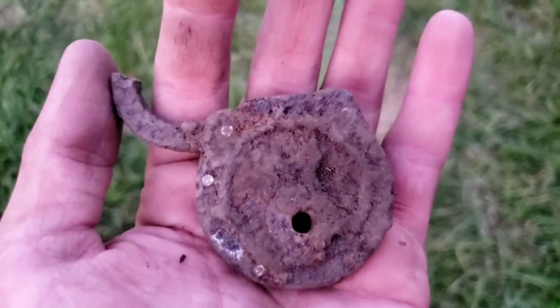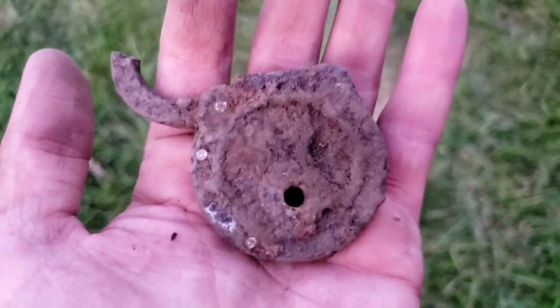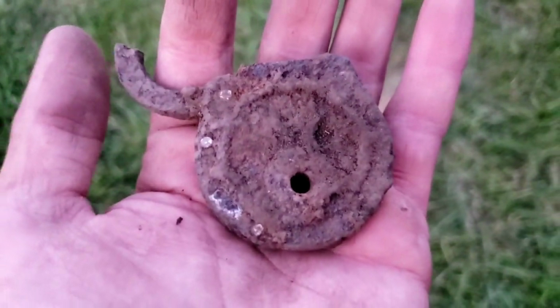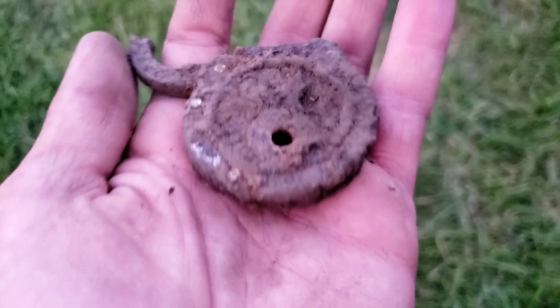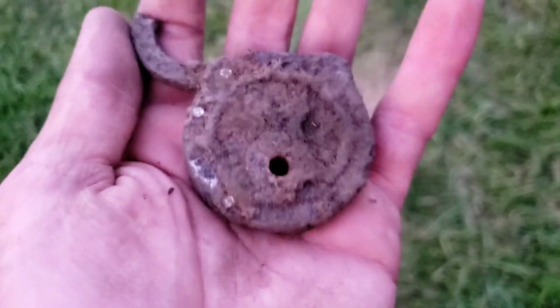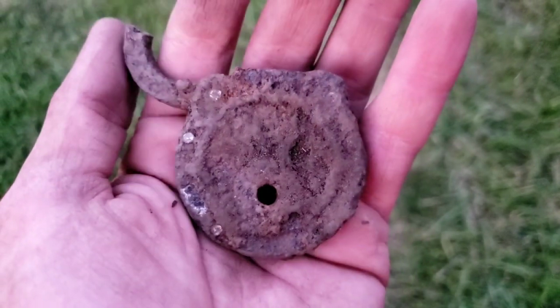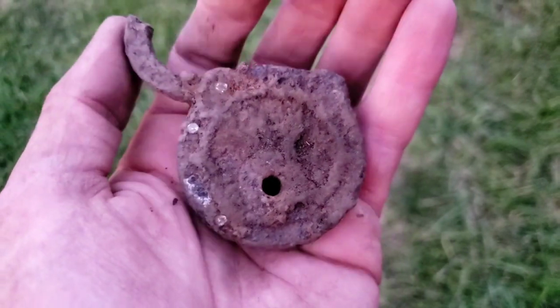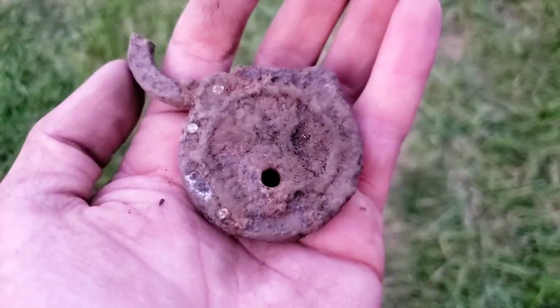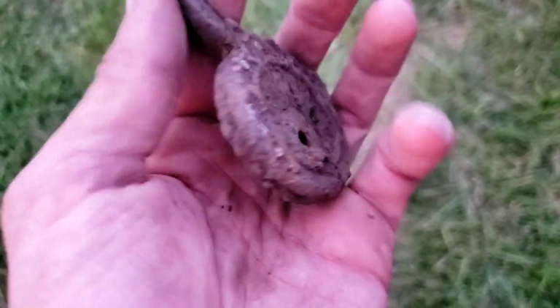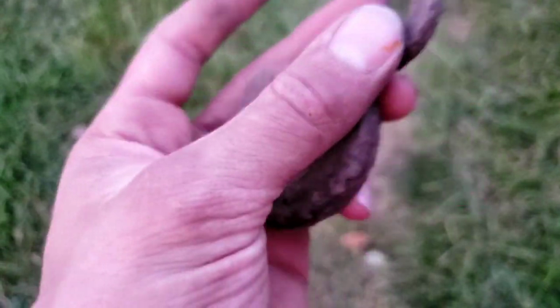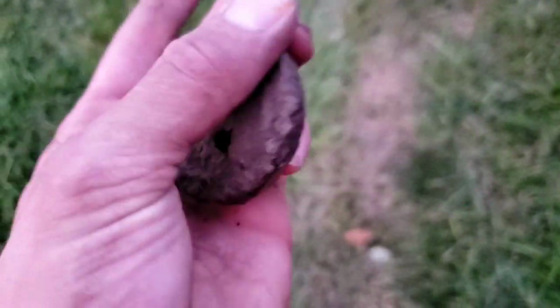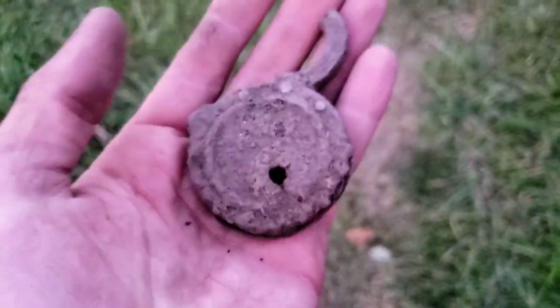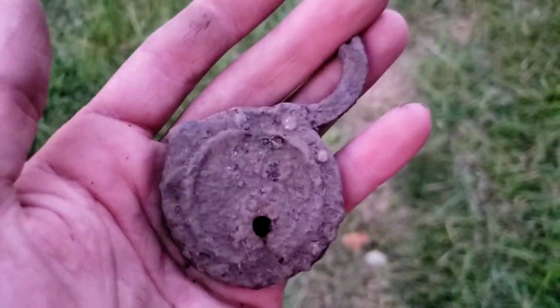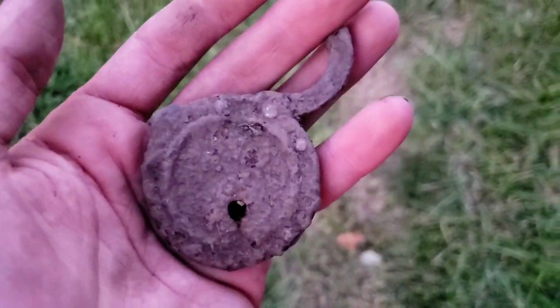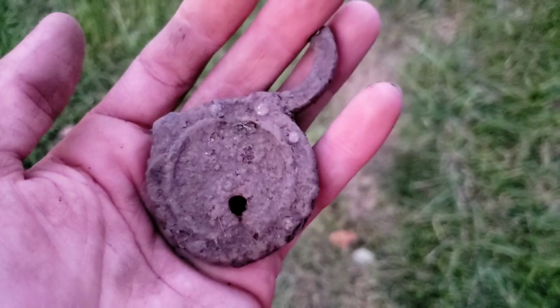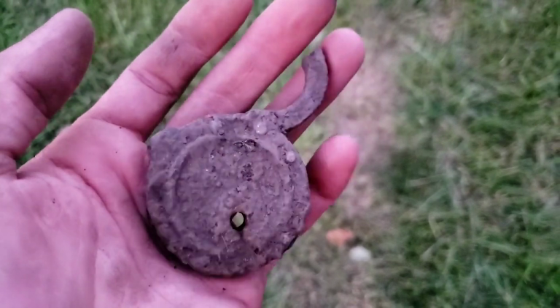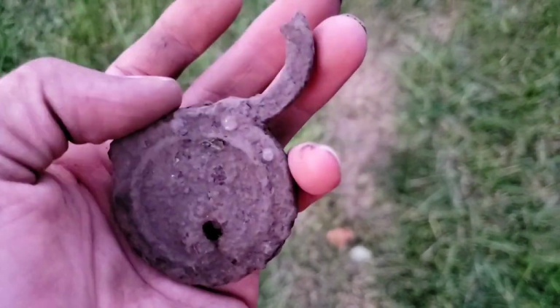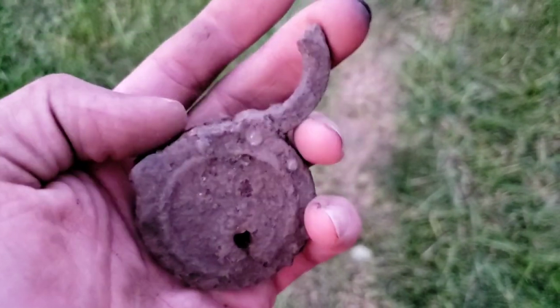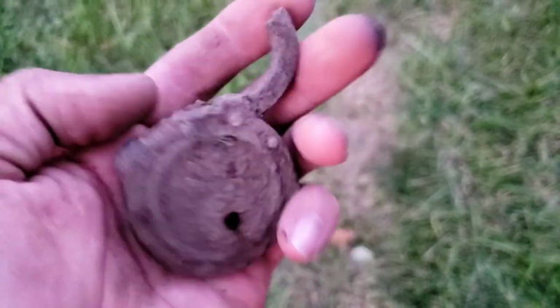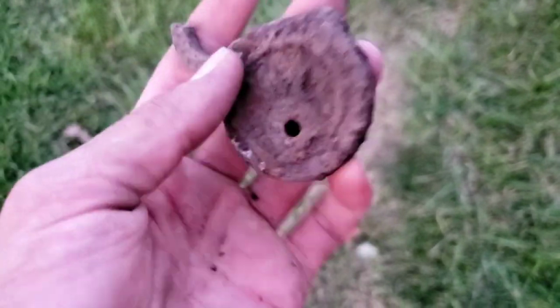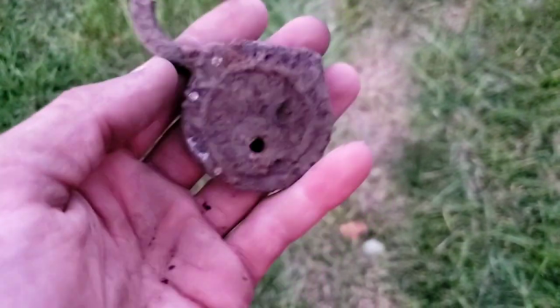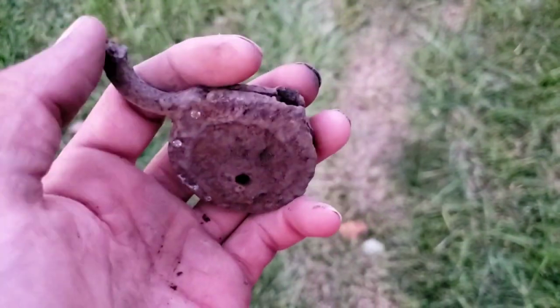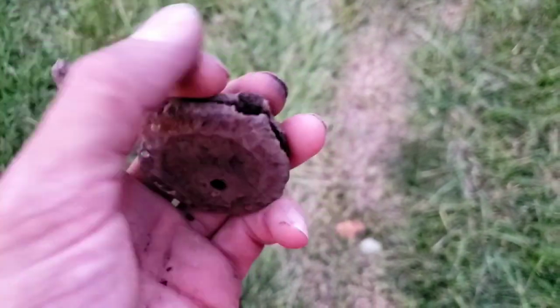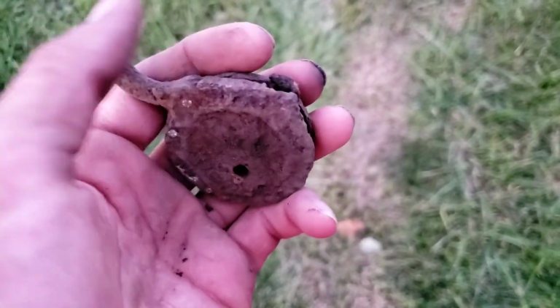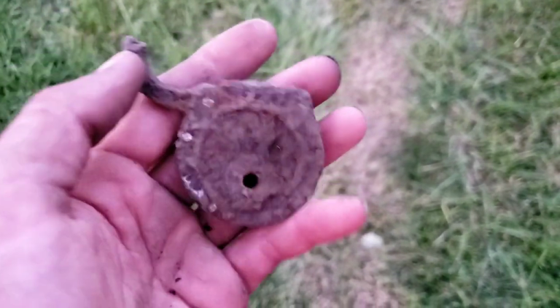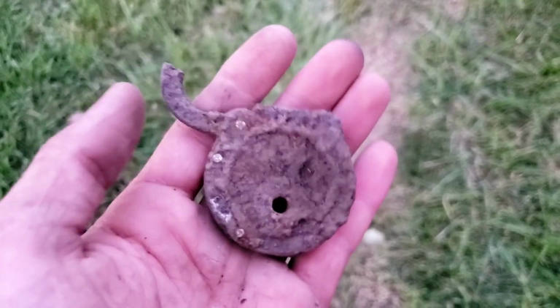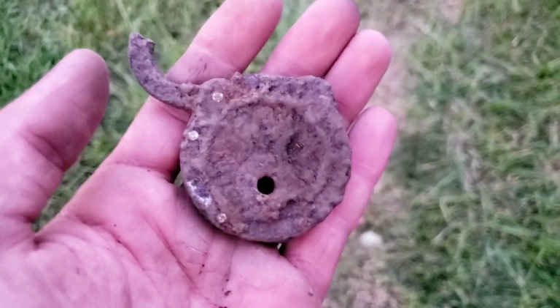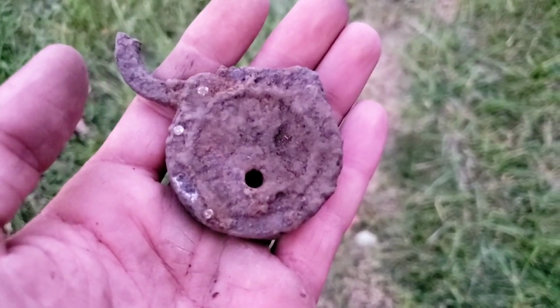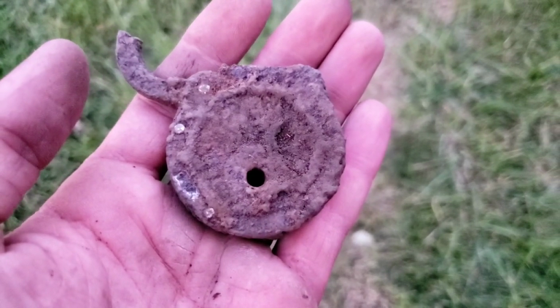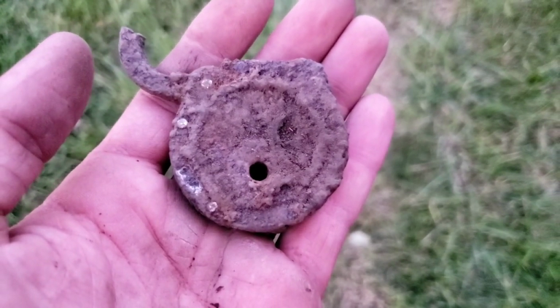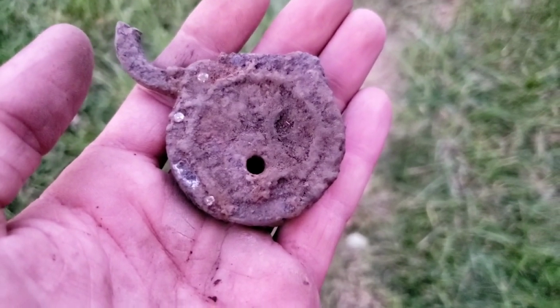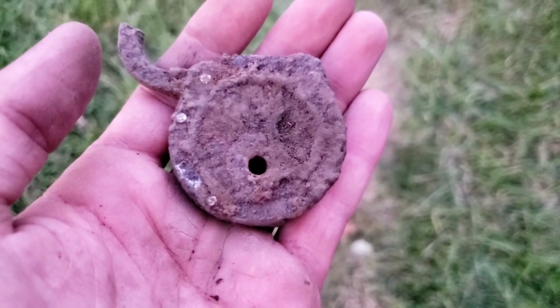I've got one more find here before I move on, and that is going to be this padlock here. It's a massive iron one and it's definitely got some age to it. Too bad the loop is broken off, but that's still a really cool find. I'll take it.